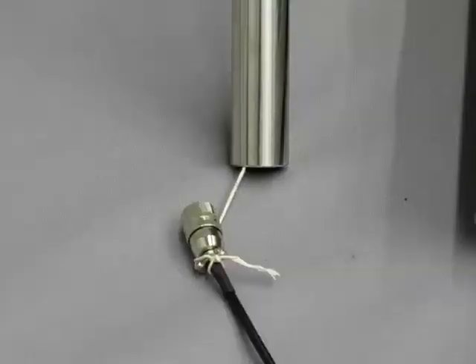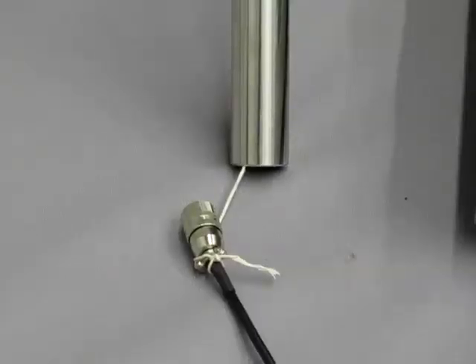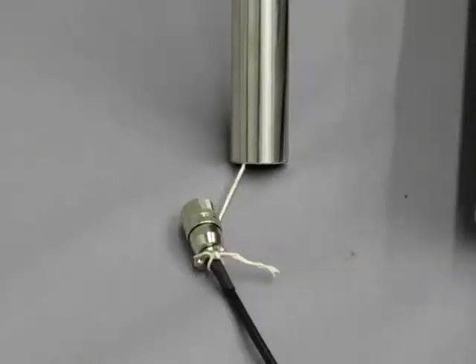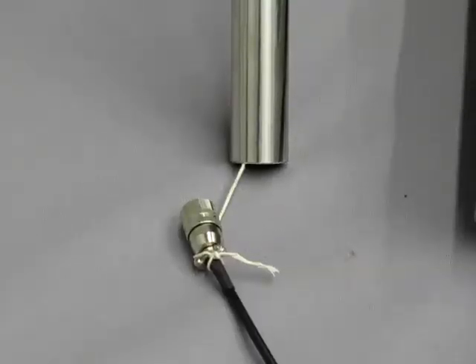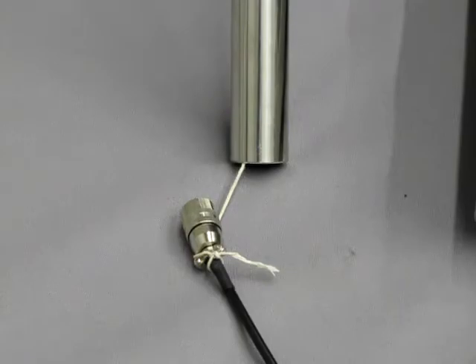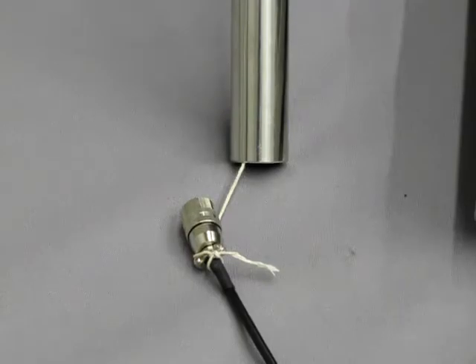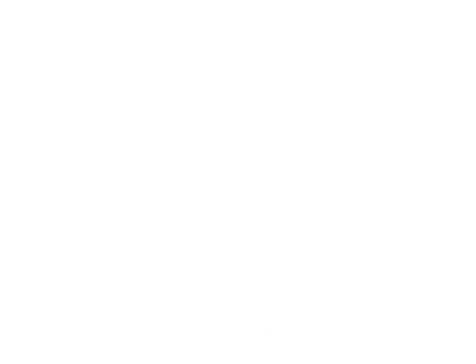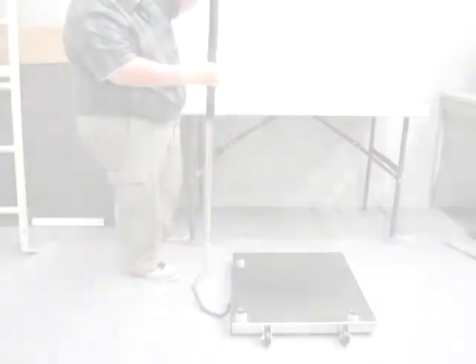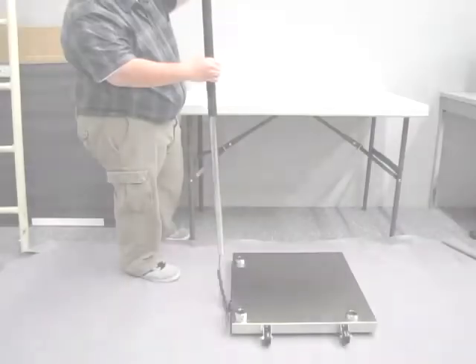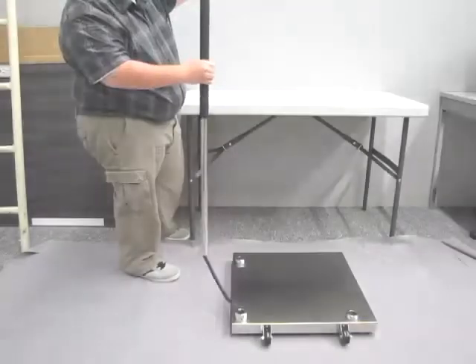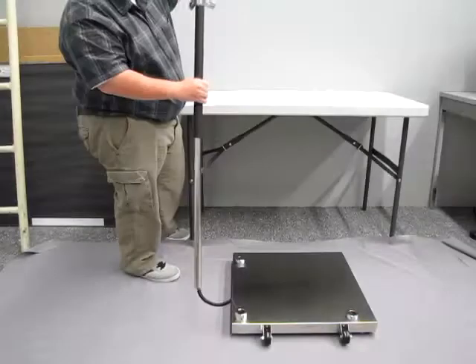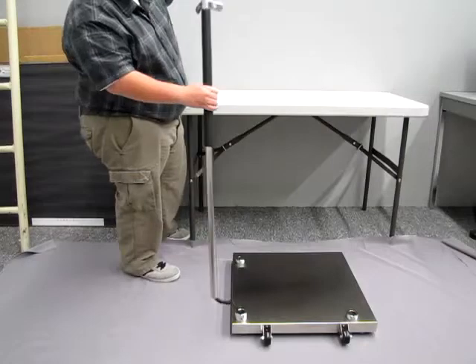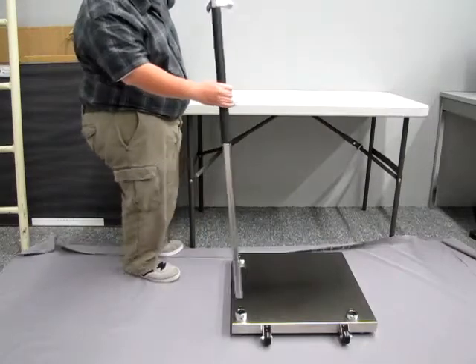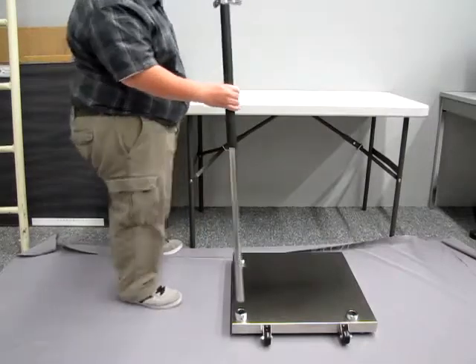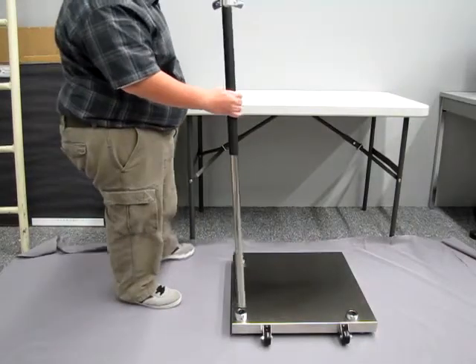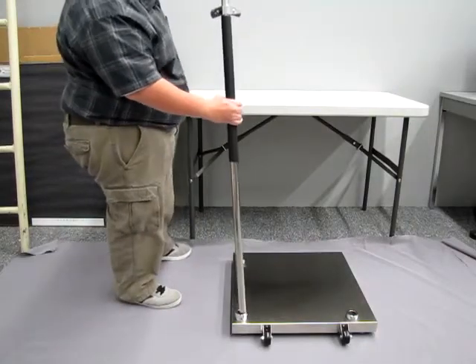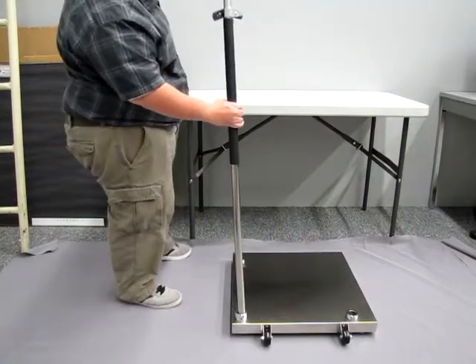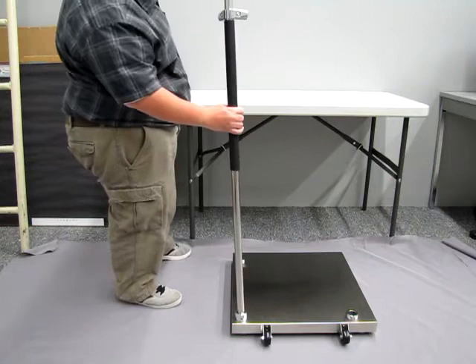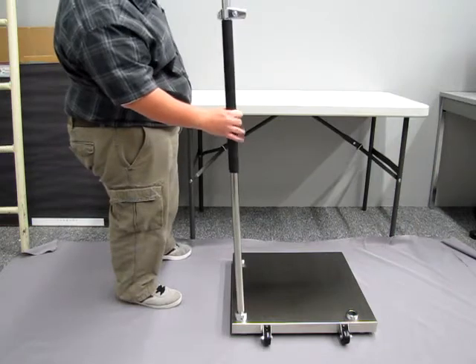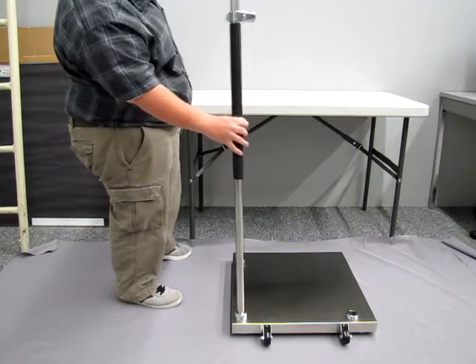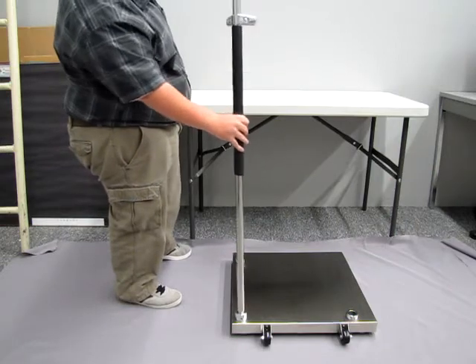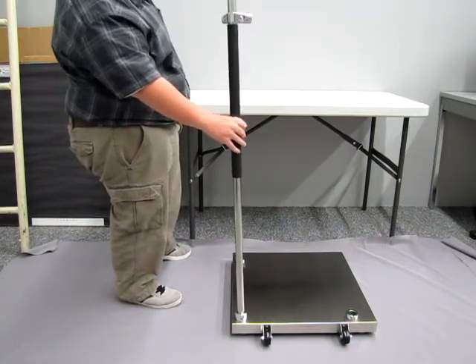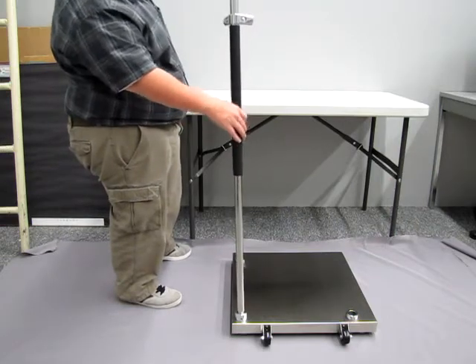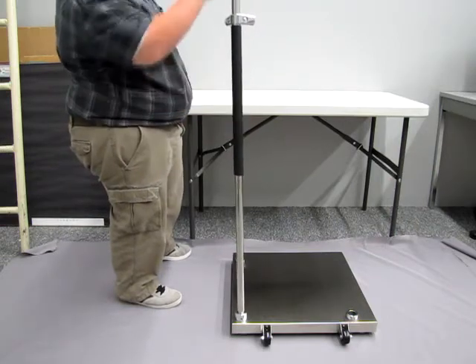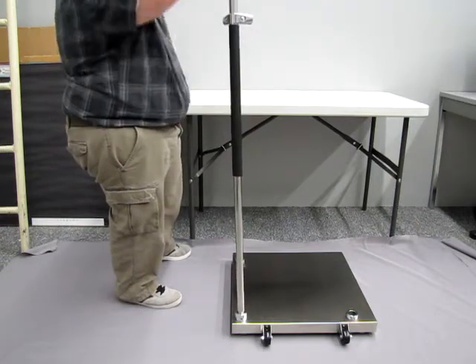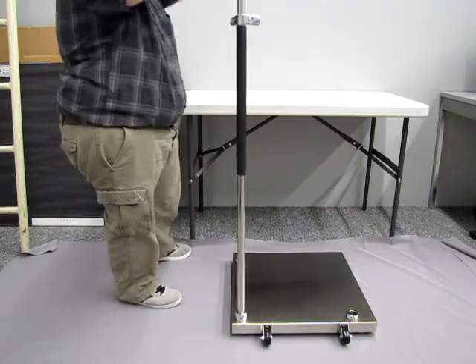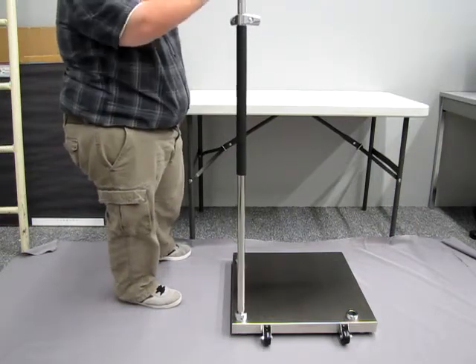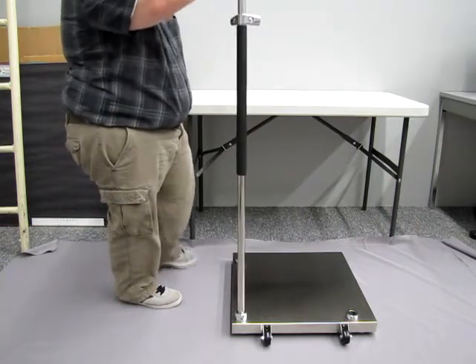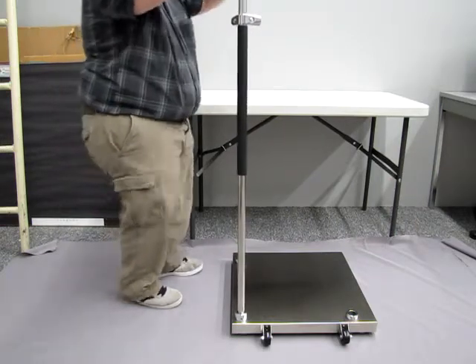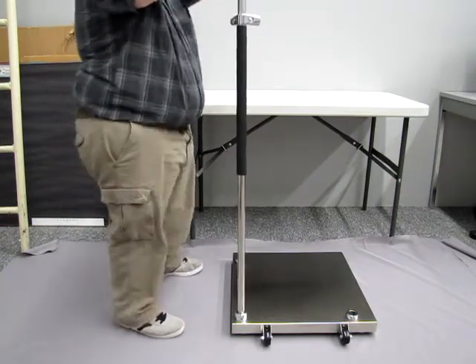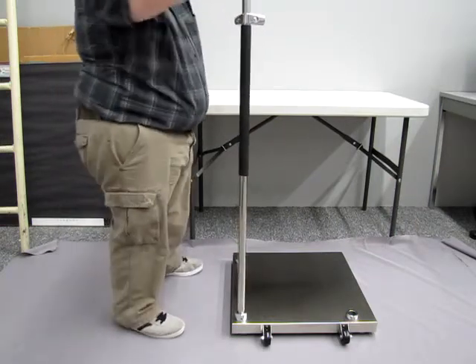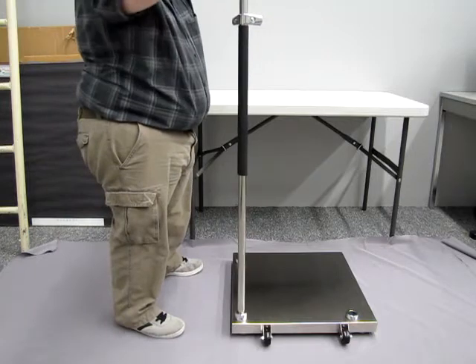It should look like this. Then pull the connector through the column. Be careful when doing so as to not break any of the wires inside of the cable. Use baby powder to help pull the wire up if it won't go smoothly.